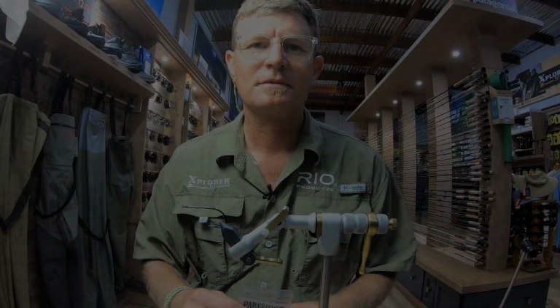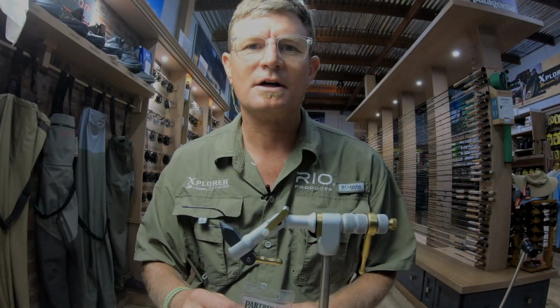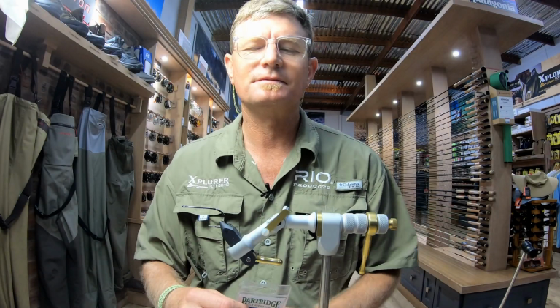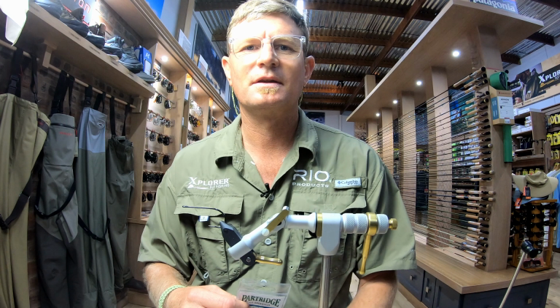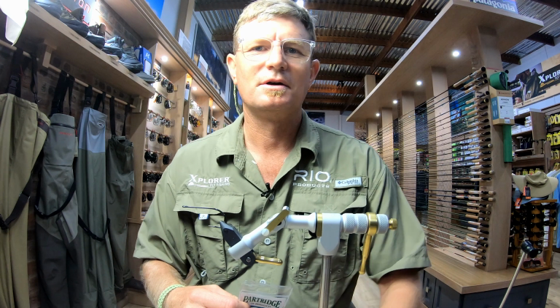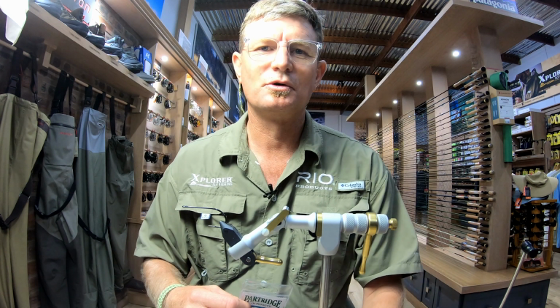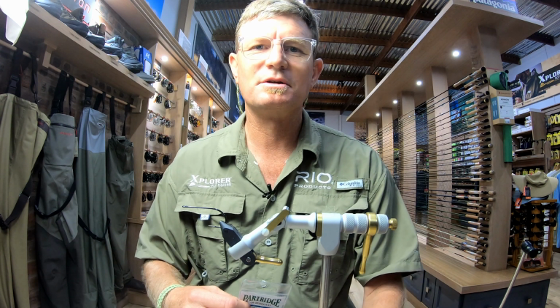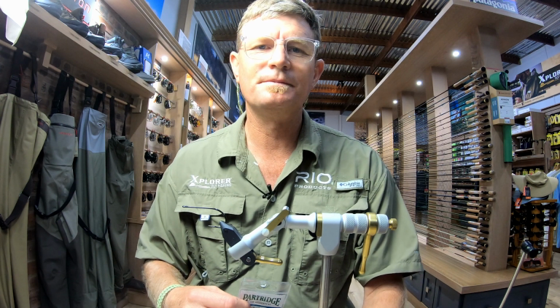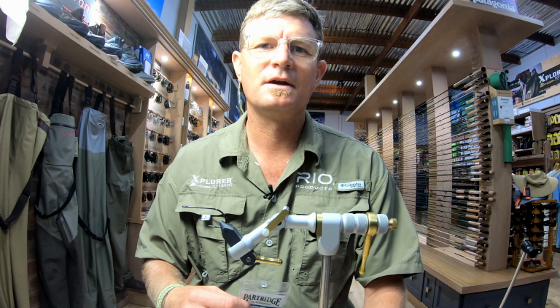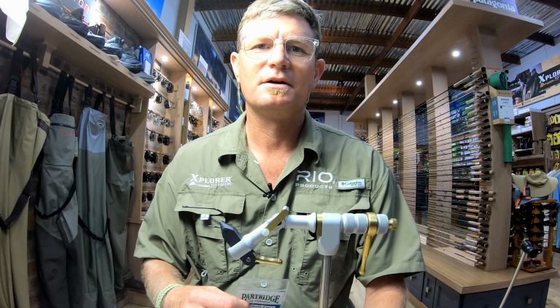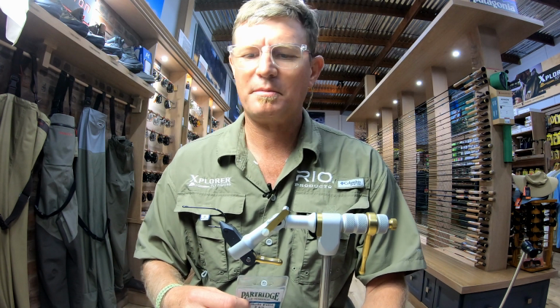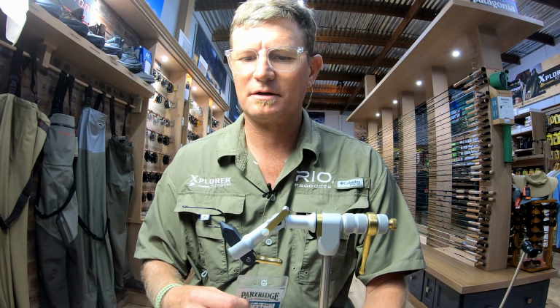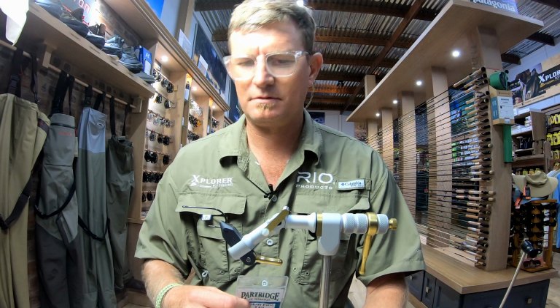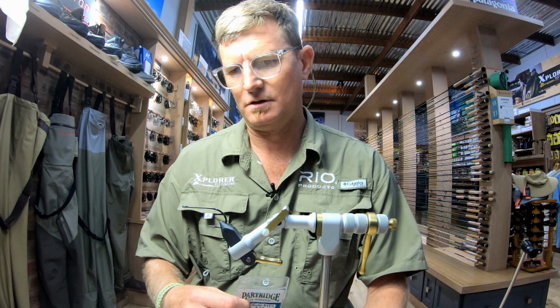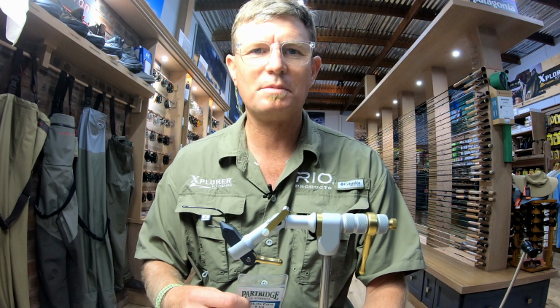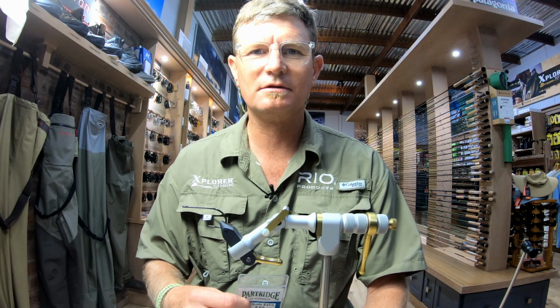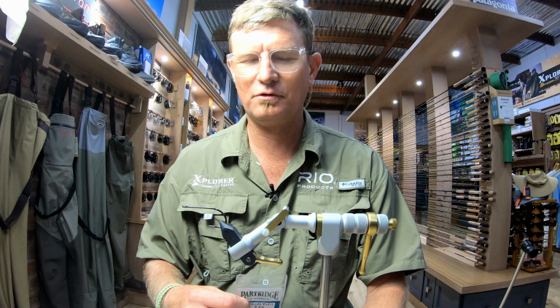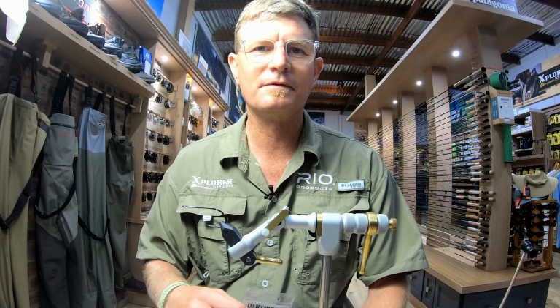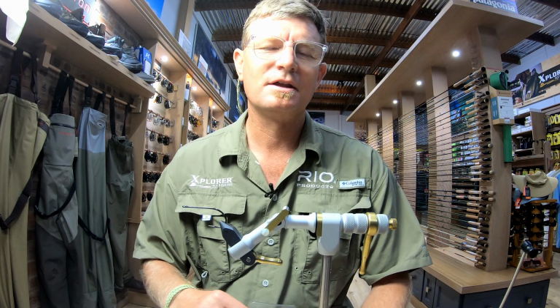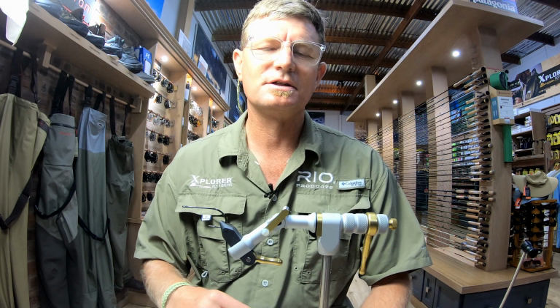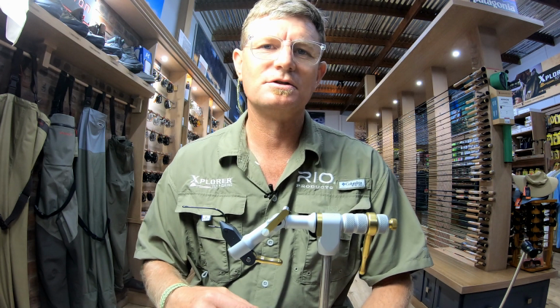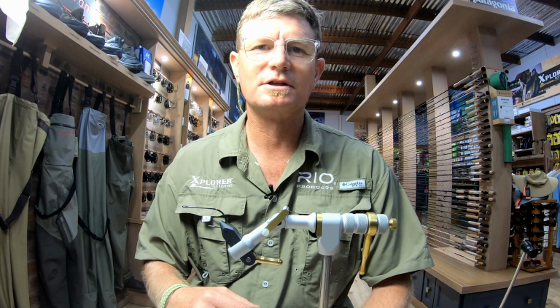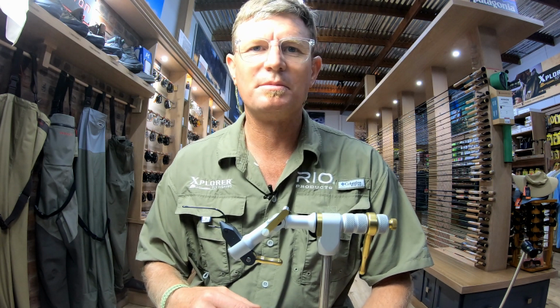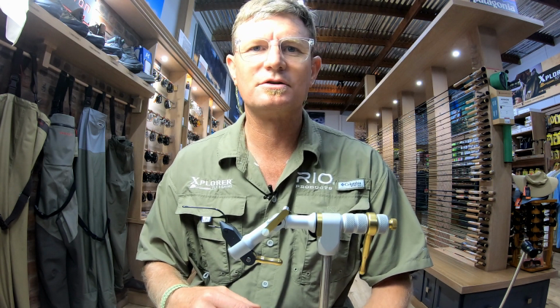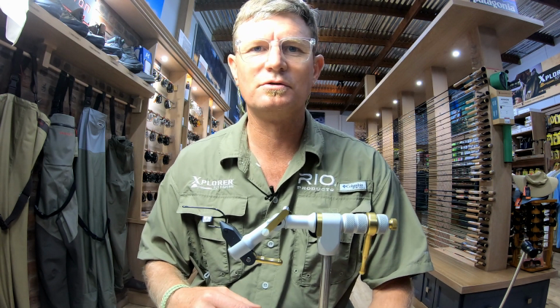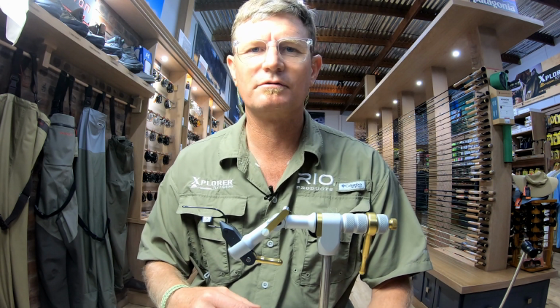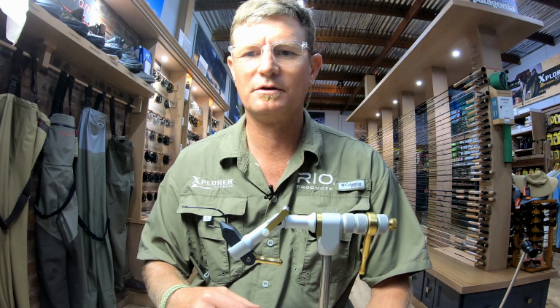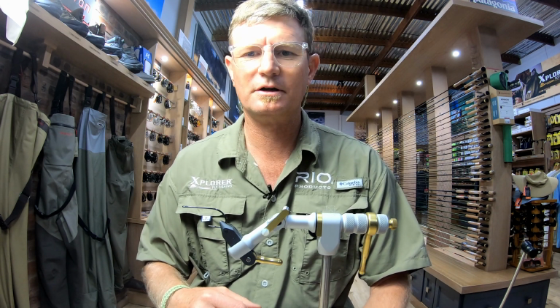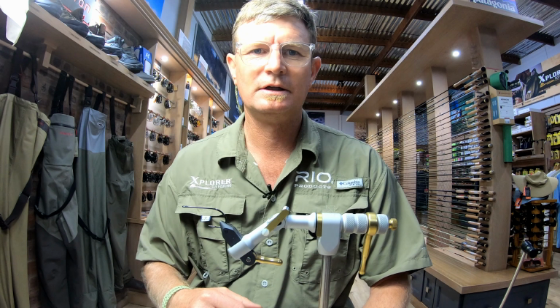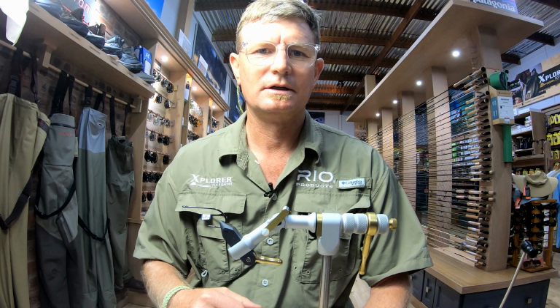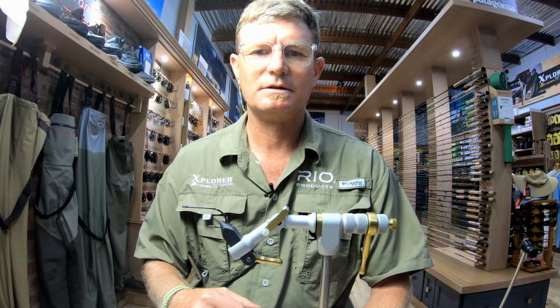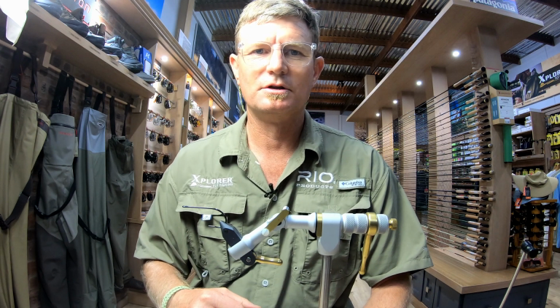Hi guys, we're at the Explorer Concept Store. Going to whip up a large pattern 4.0 that I used over the December period, just offshore going for a bit of Dorado. Seemed to do the trick.